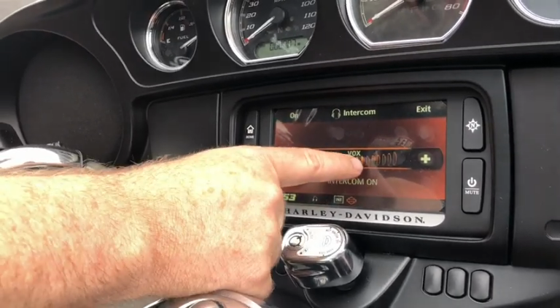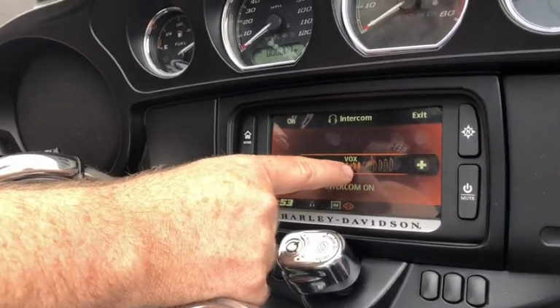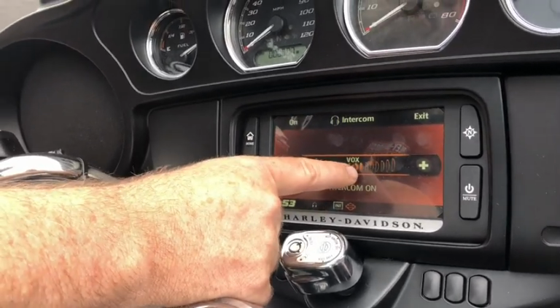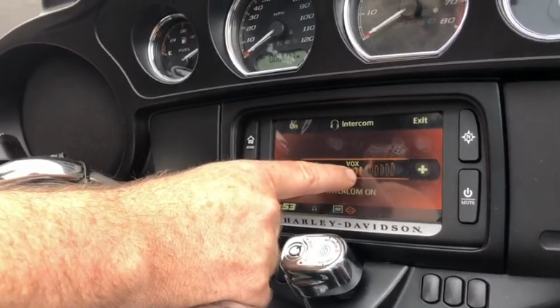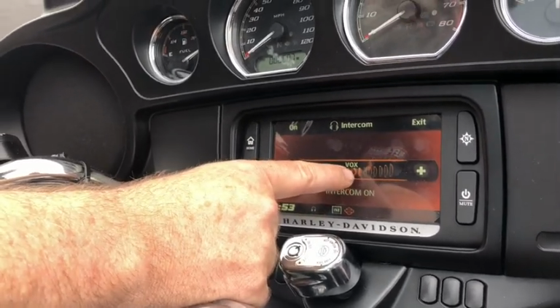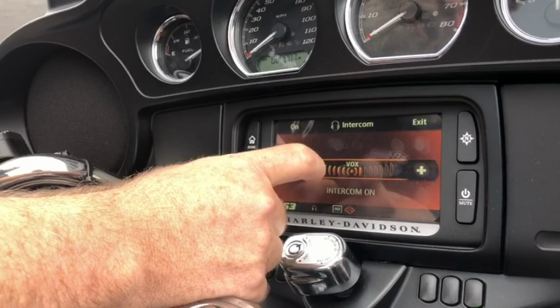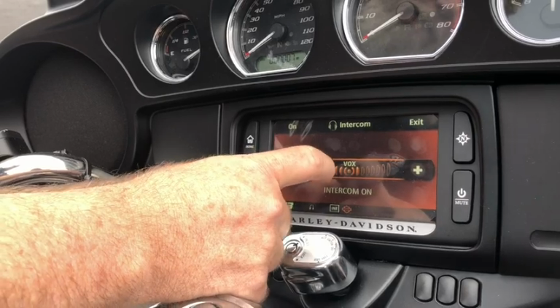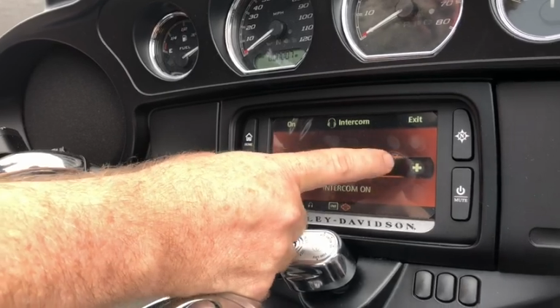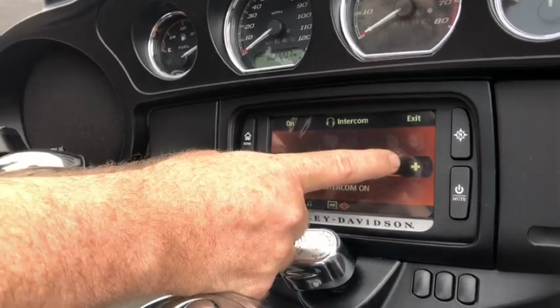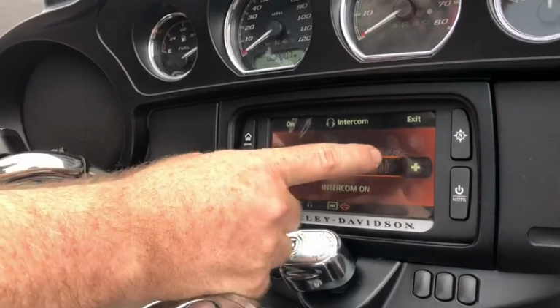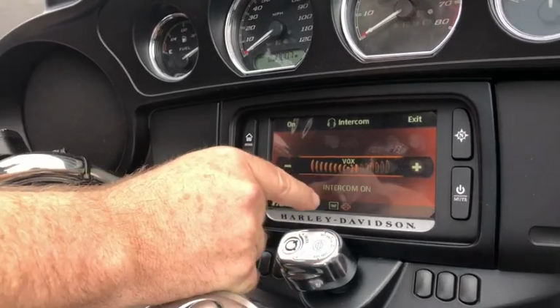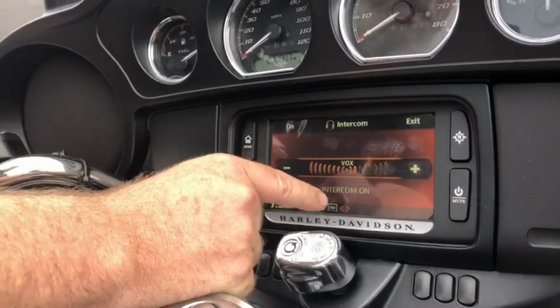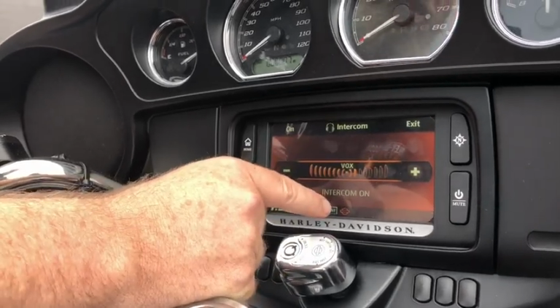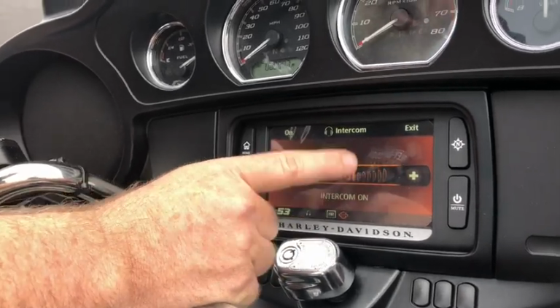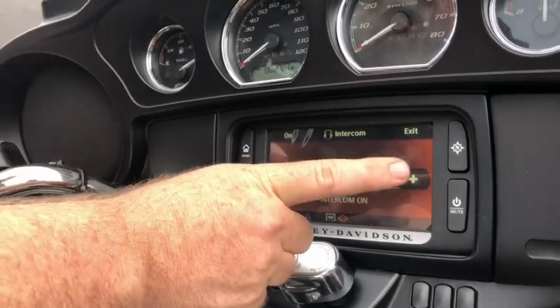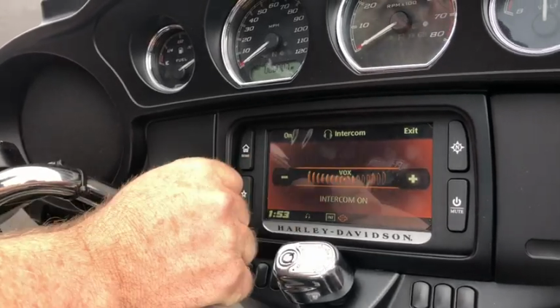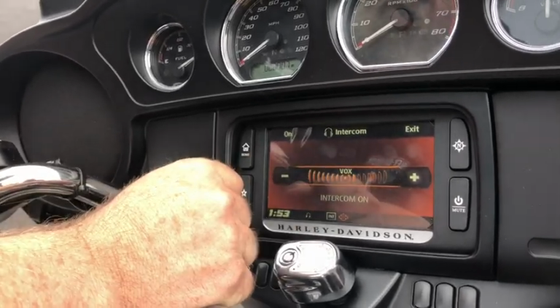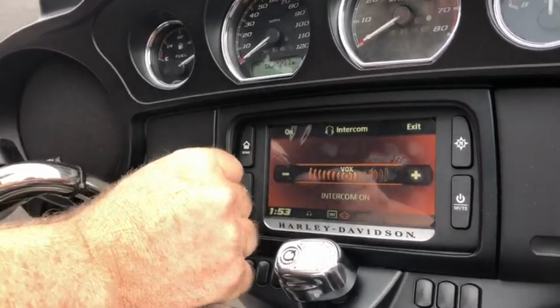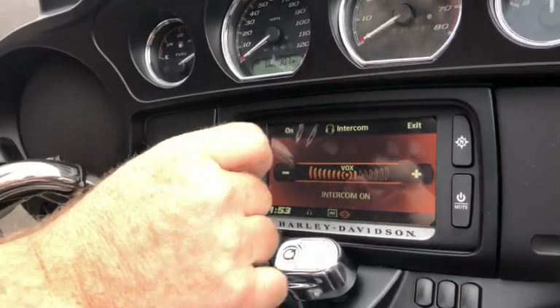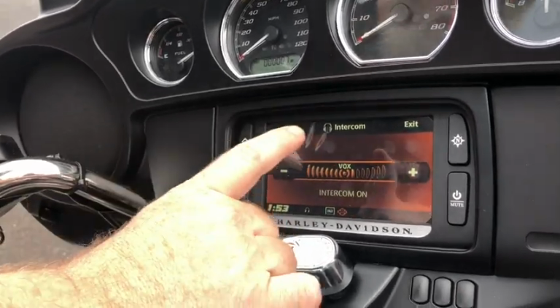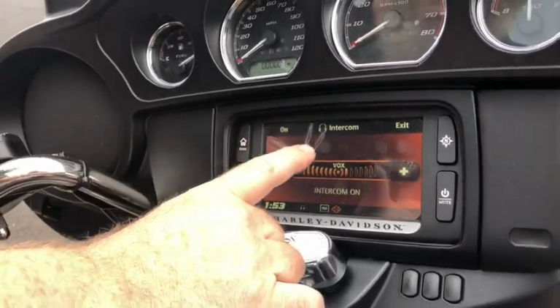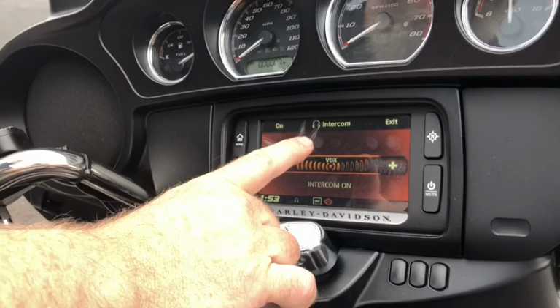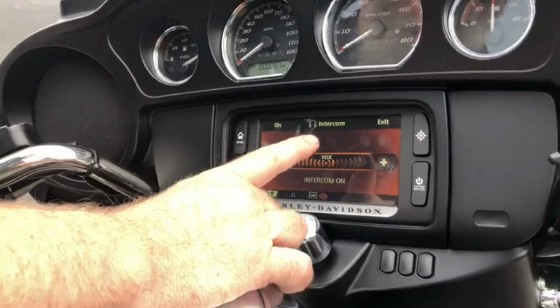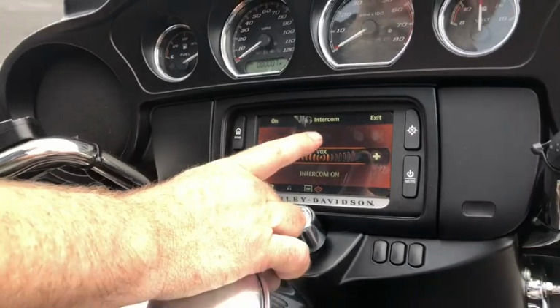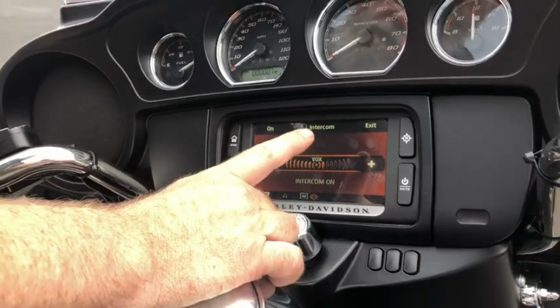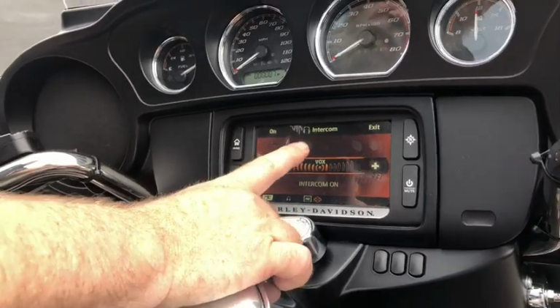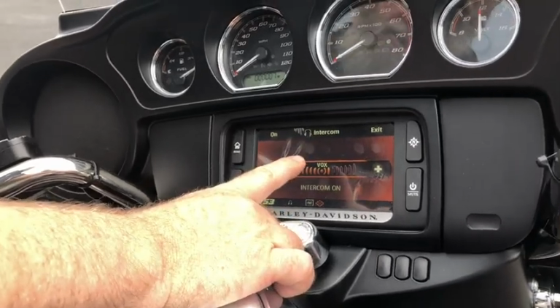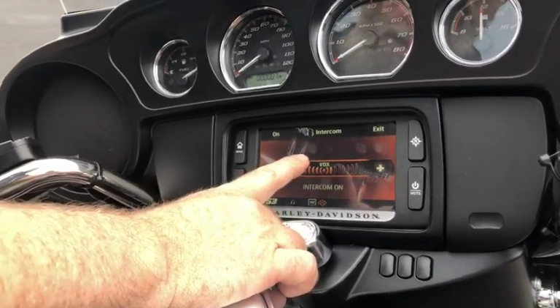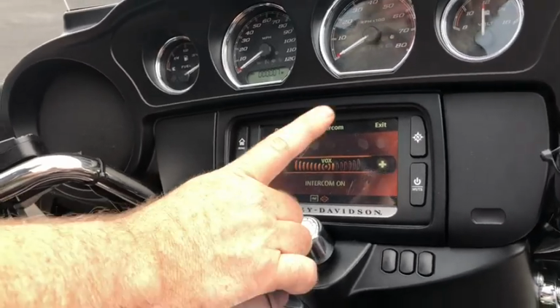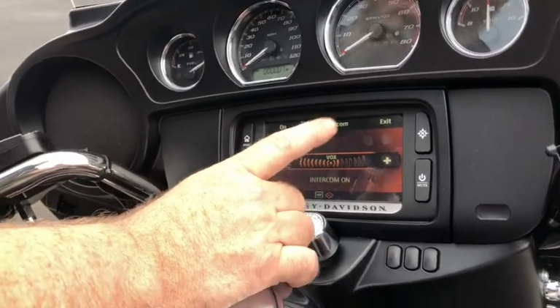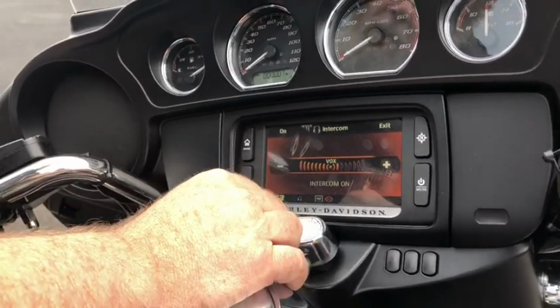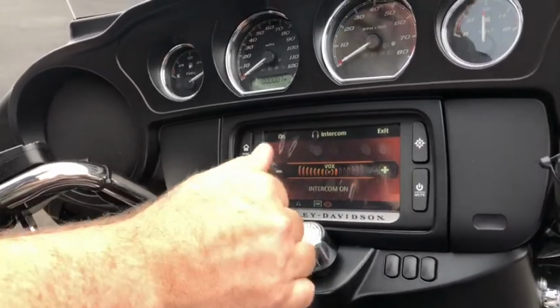Keep your Vox at that level. If it is too sensitive, it will stay on all the time and override. That's the most common setting that is not set up correctly for my riders.